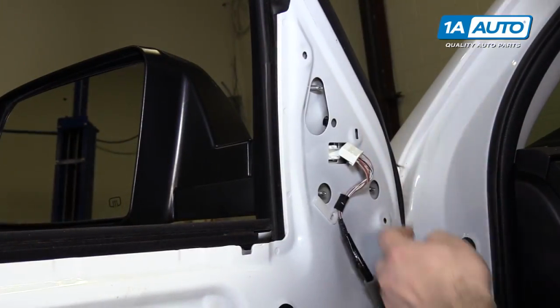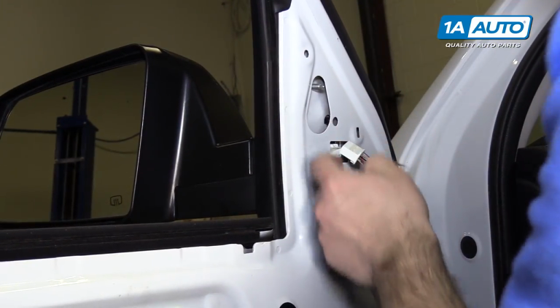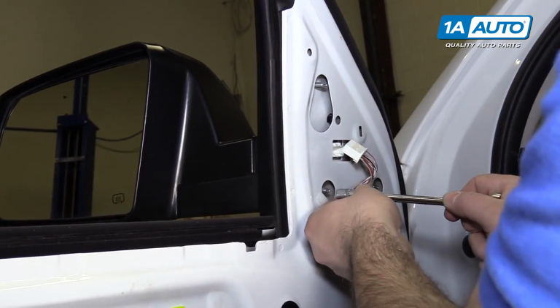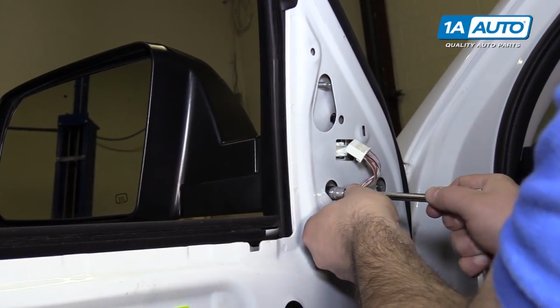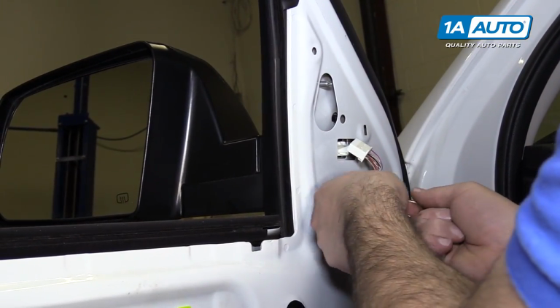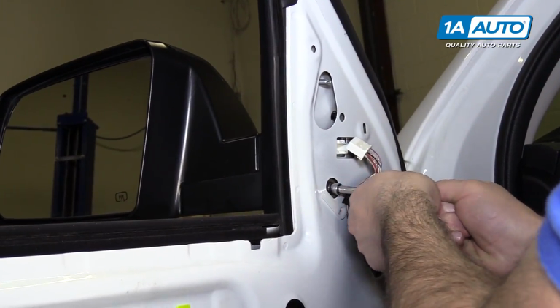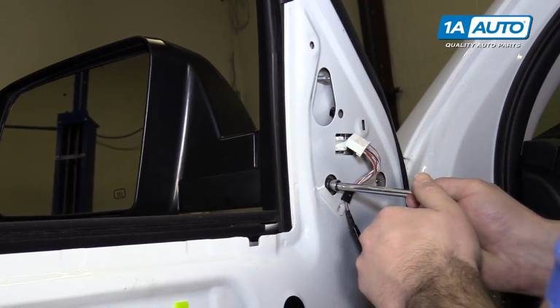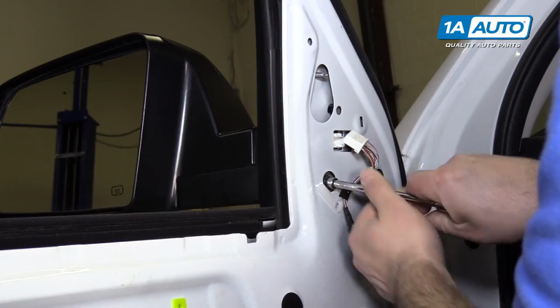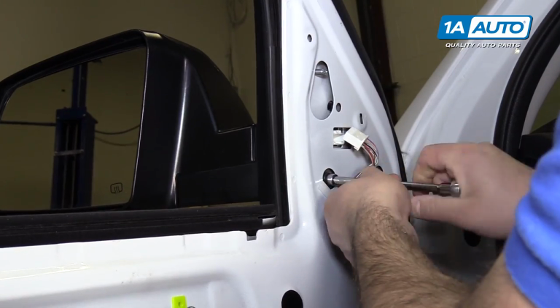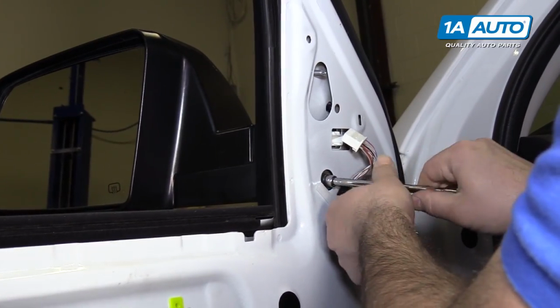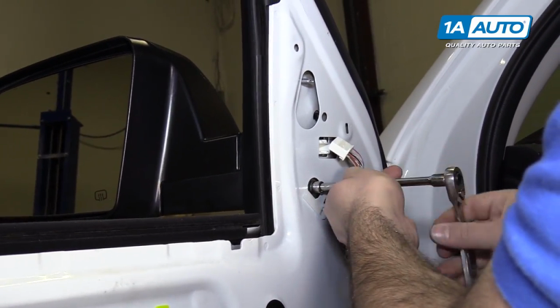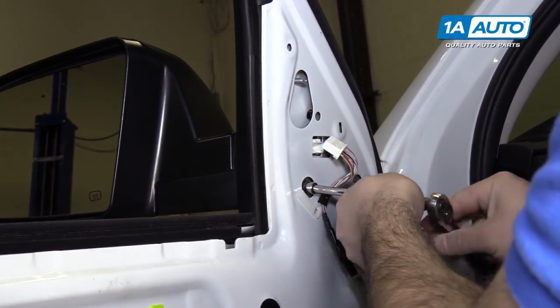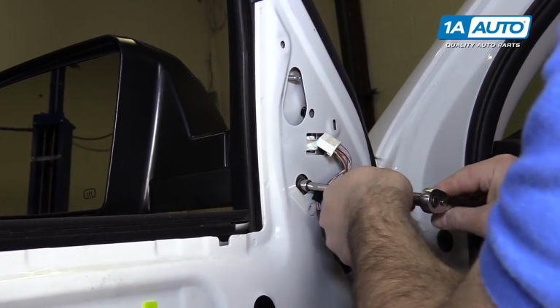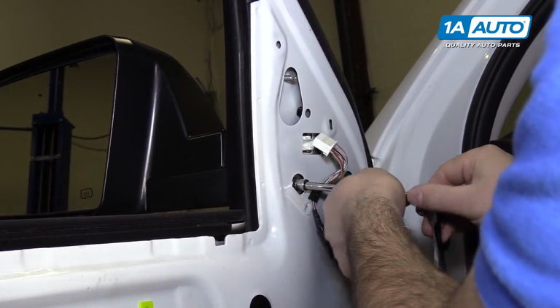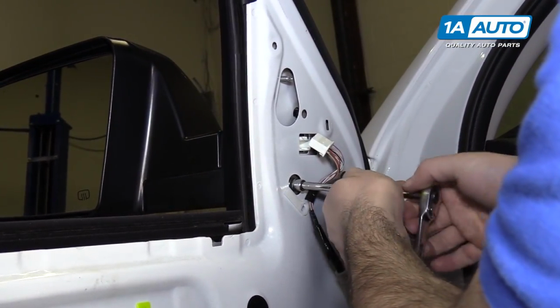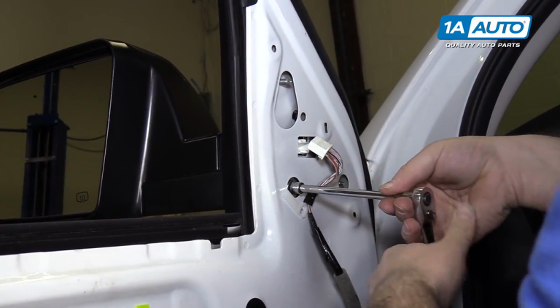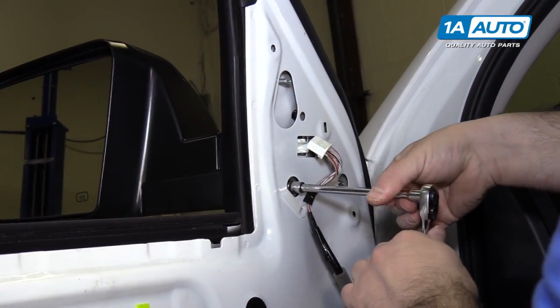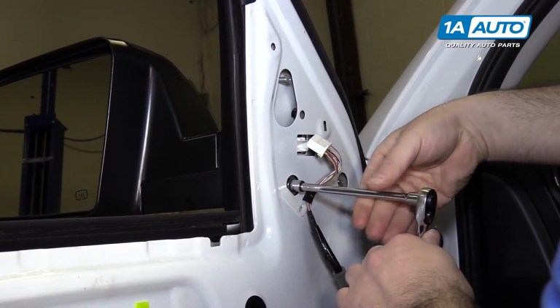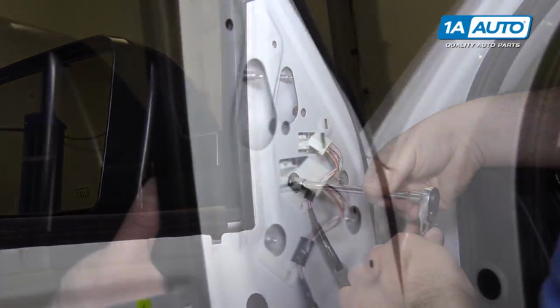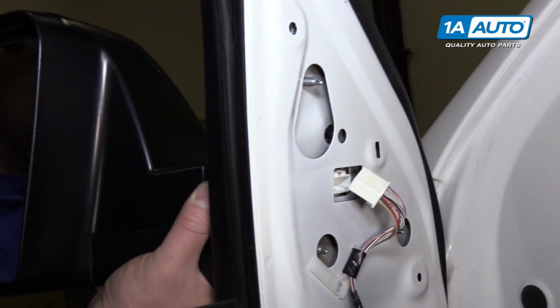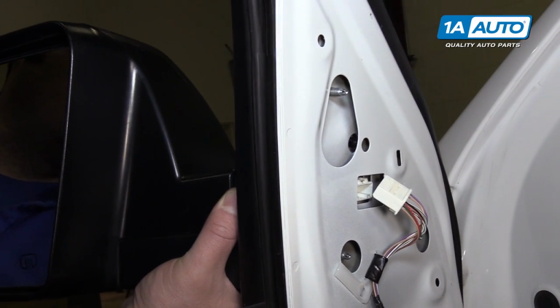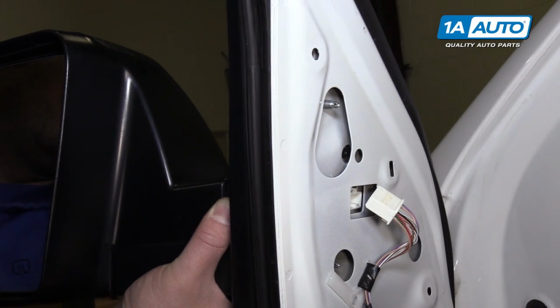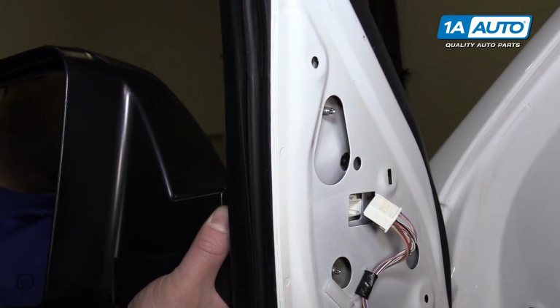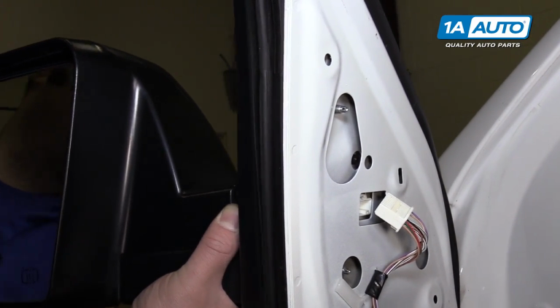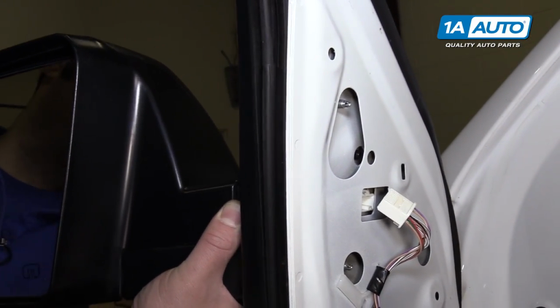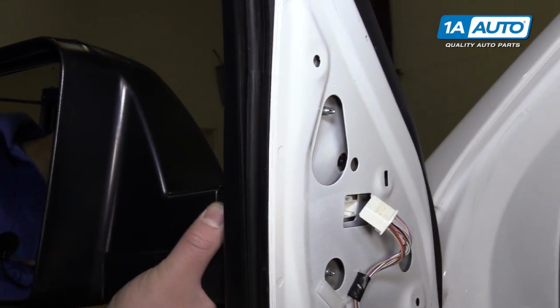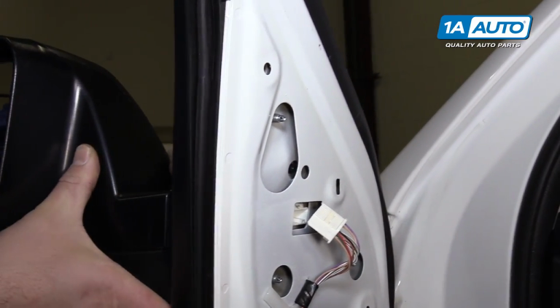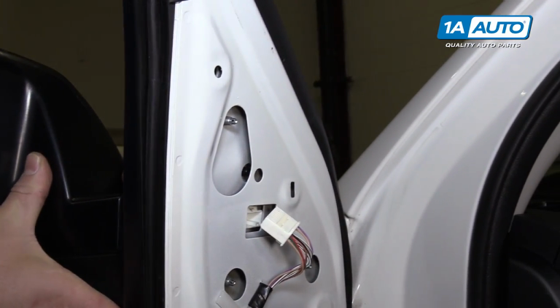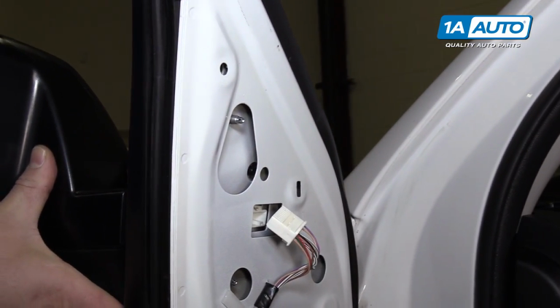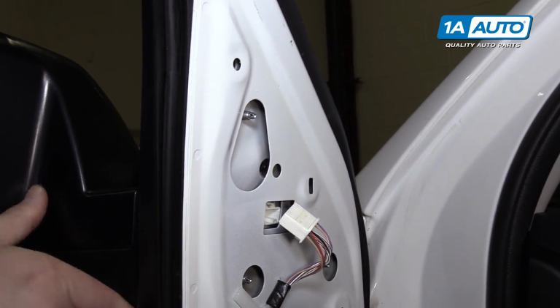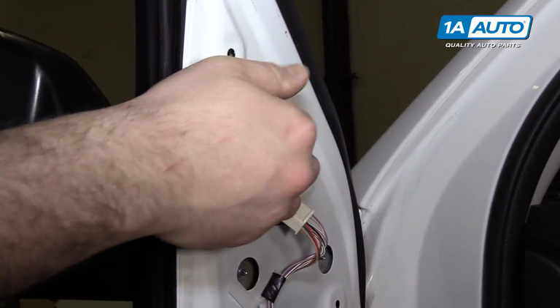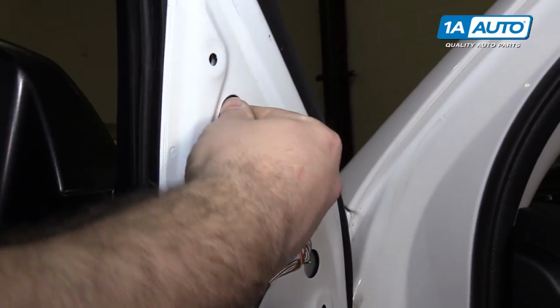The mirror is also clipped in place. Take the mirror off — give it a good little tug to remove it.